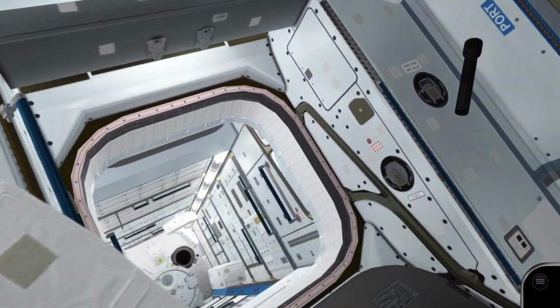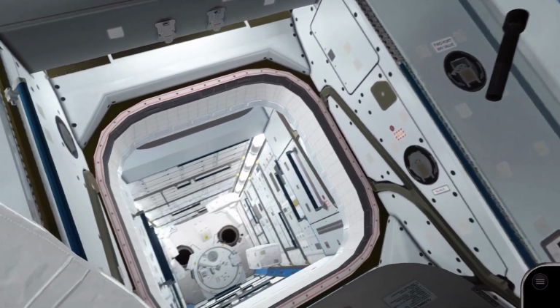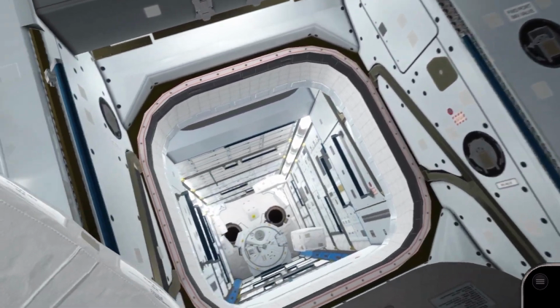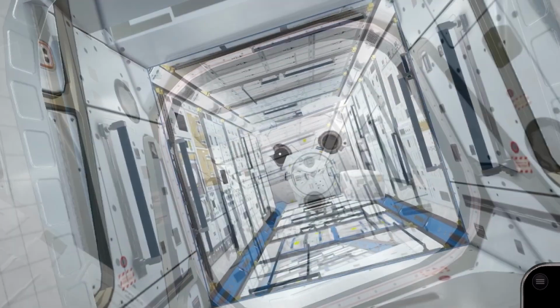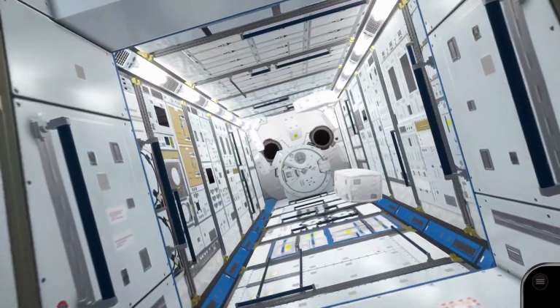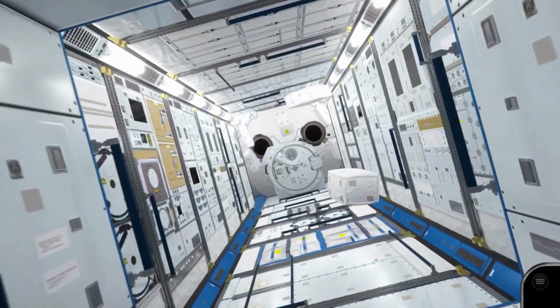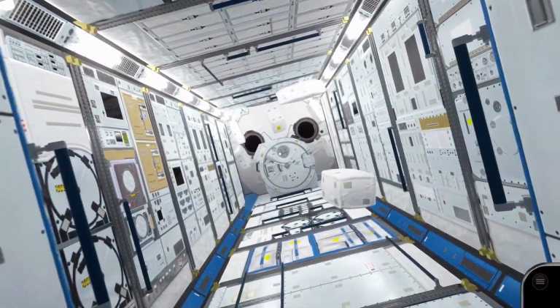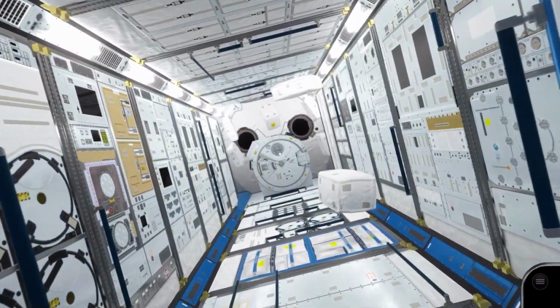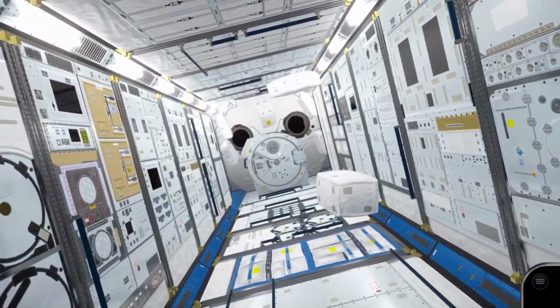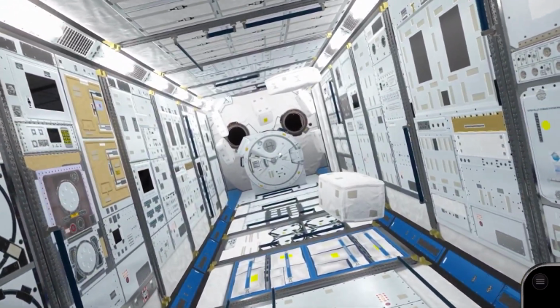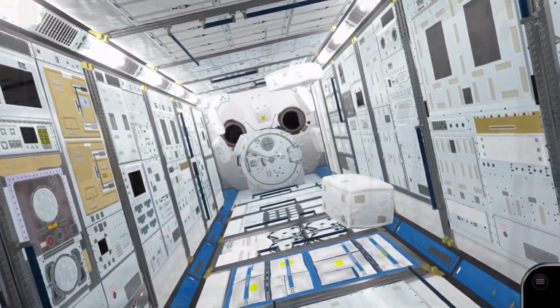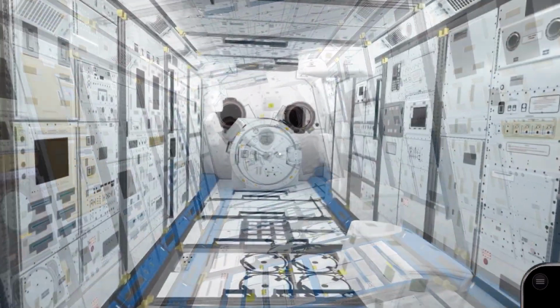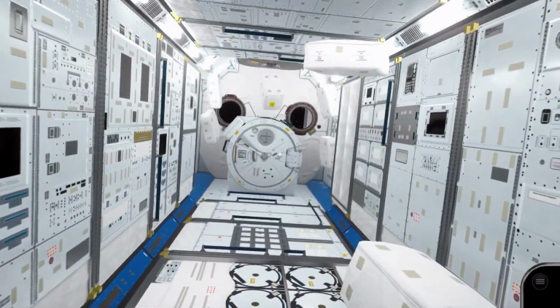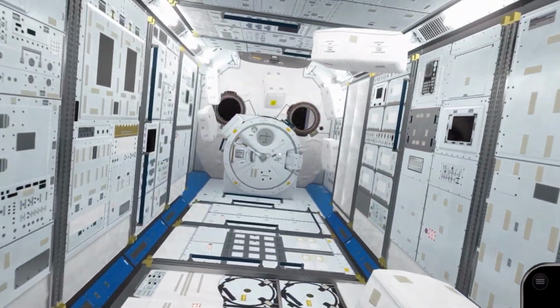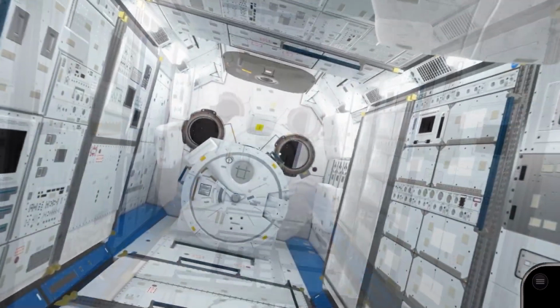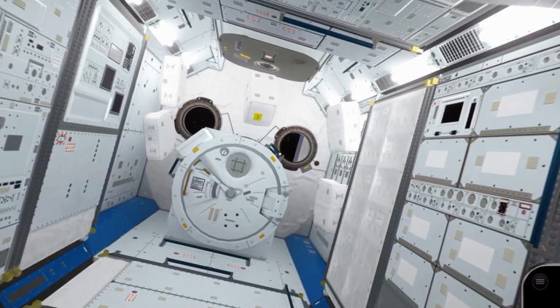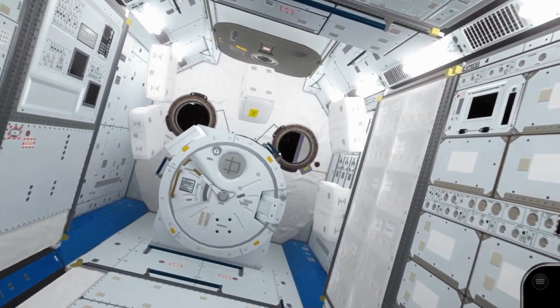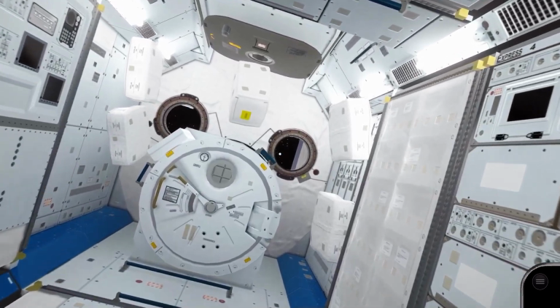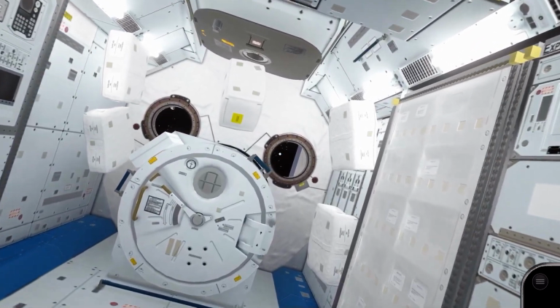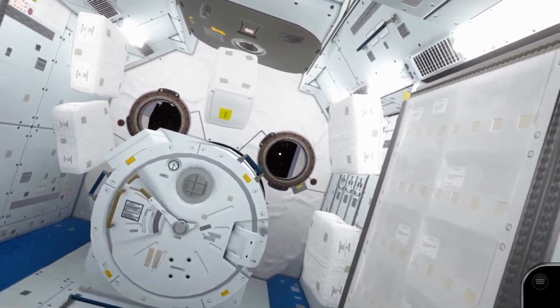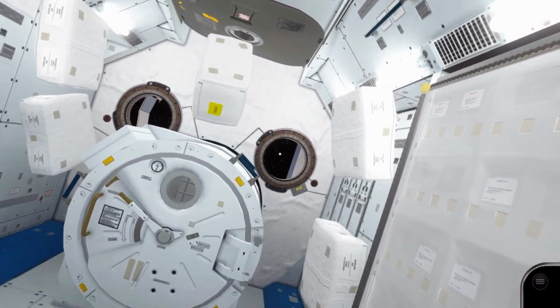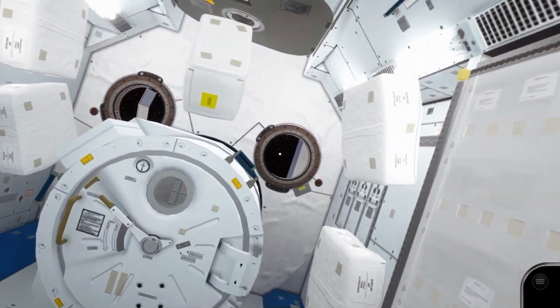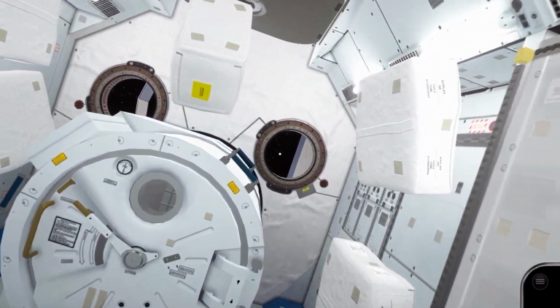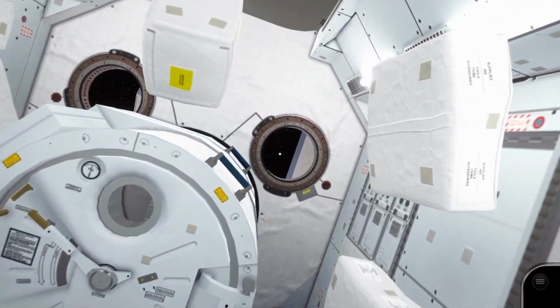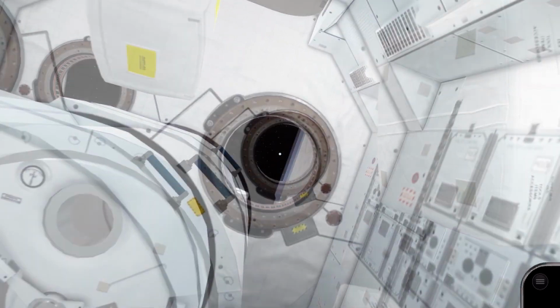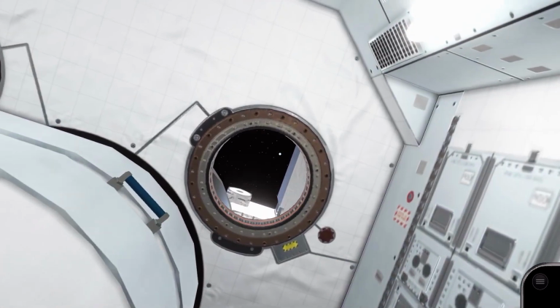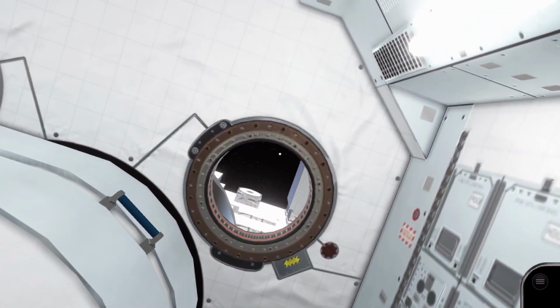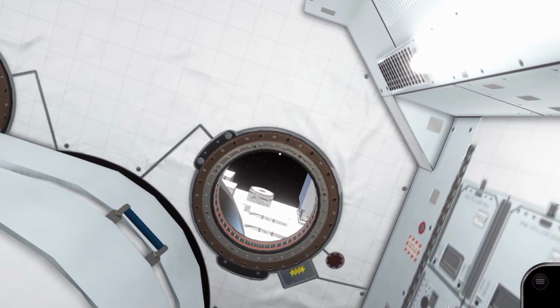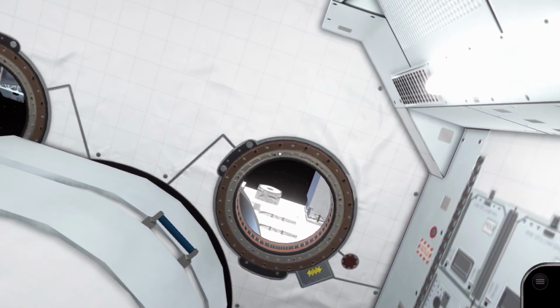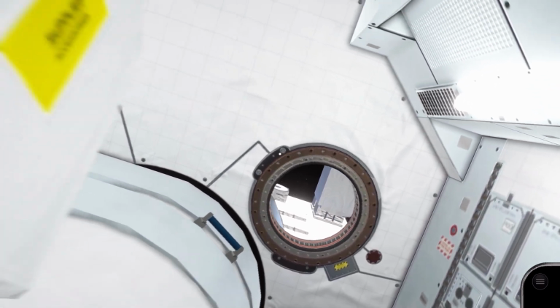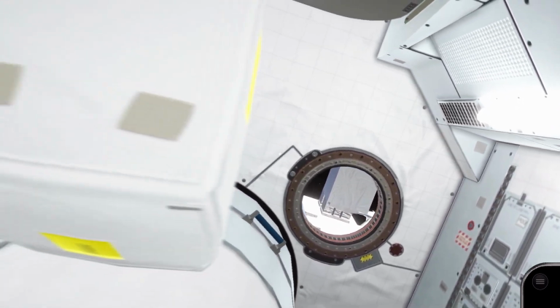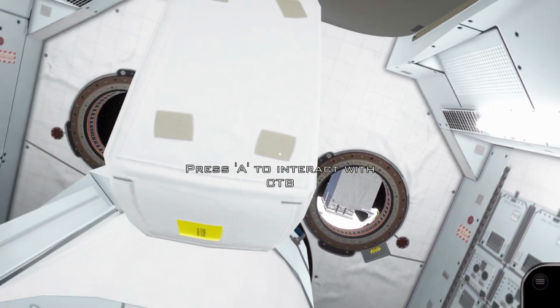We now move into Kibo, the Japanese Space Agency lab. Located at the far end of Kibo is the GEM exposed facility, which houses experiment modules that operate outside of the station itself.